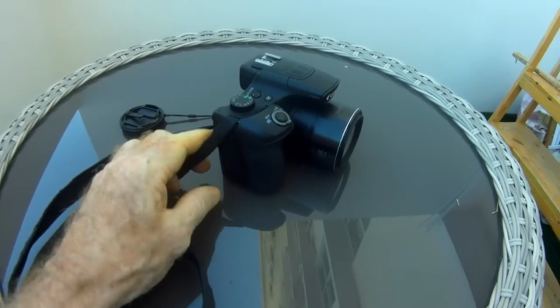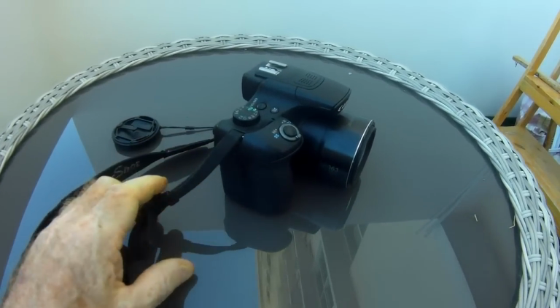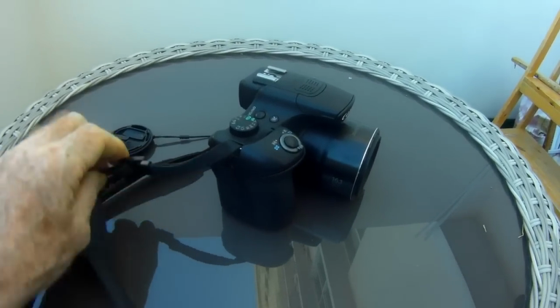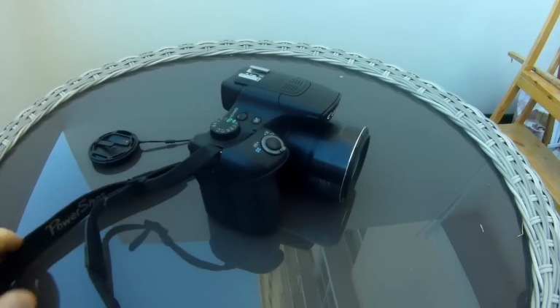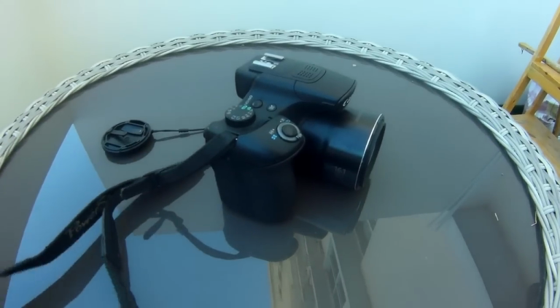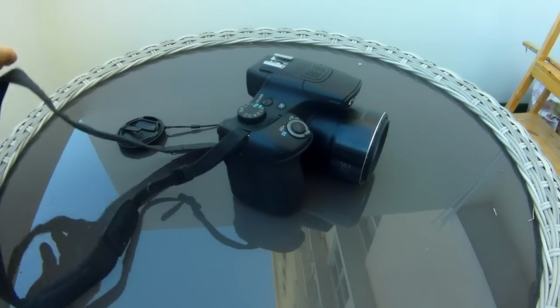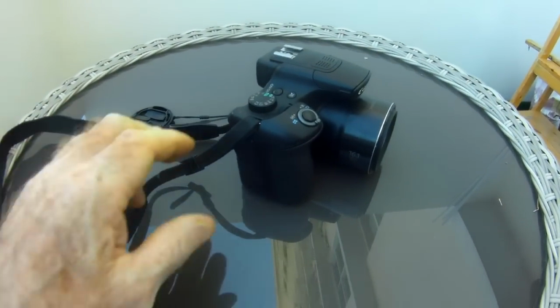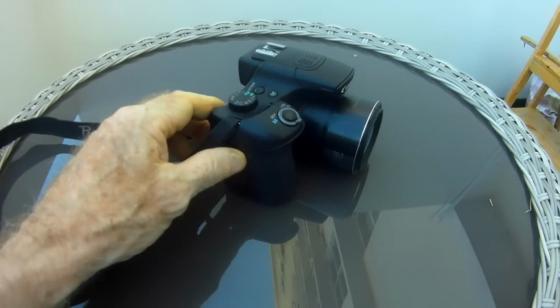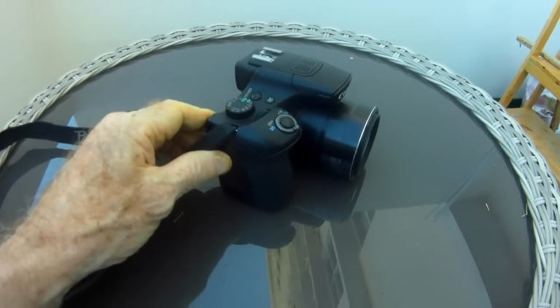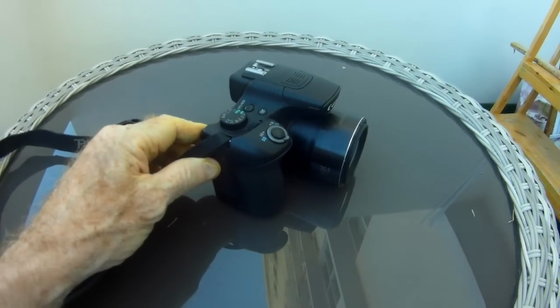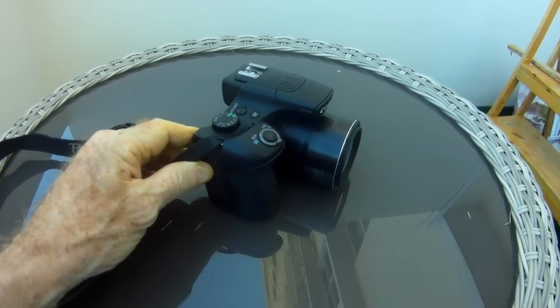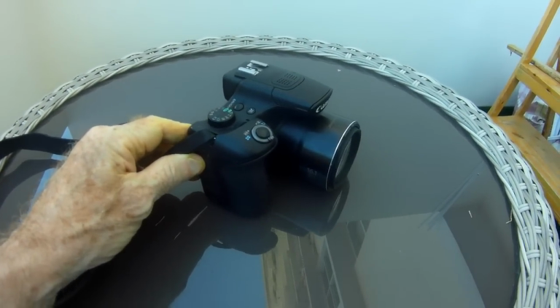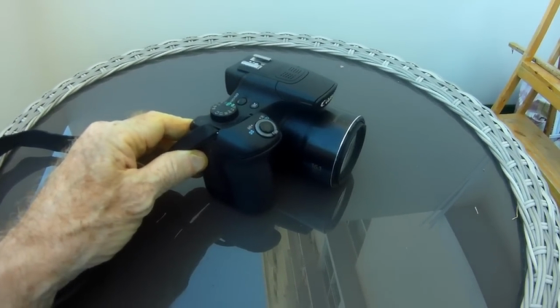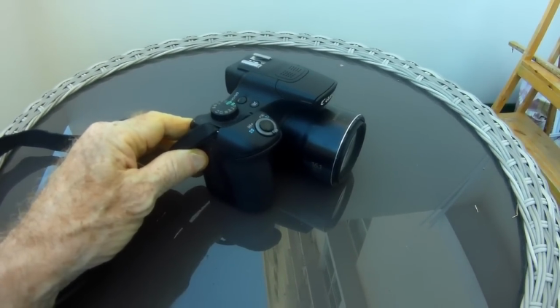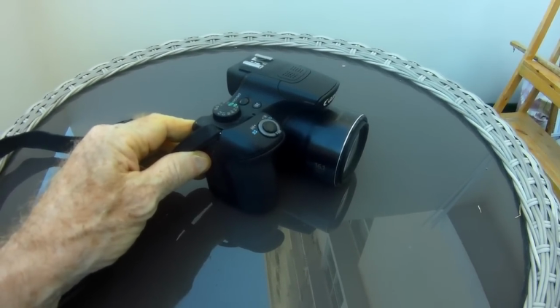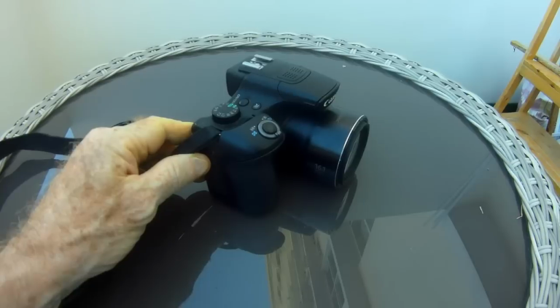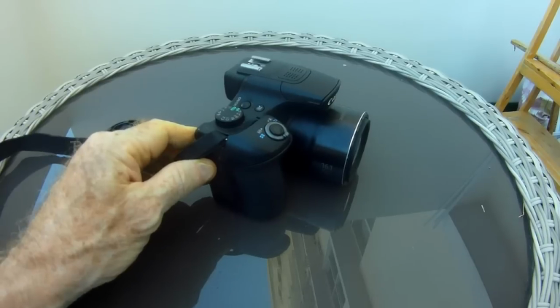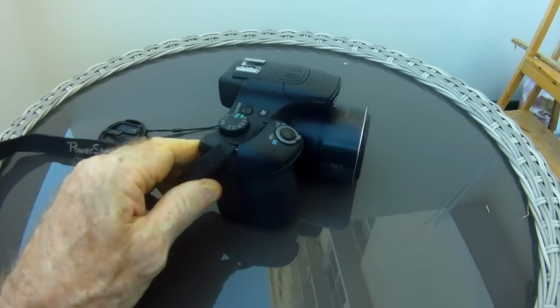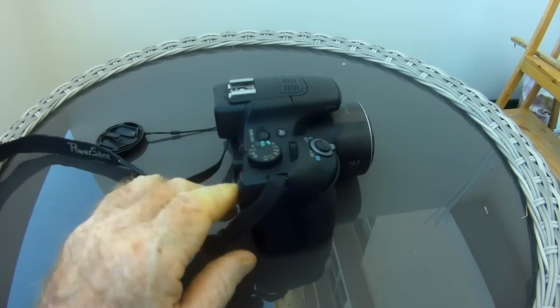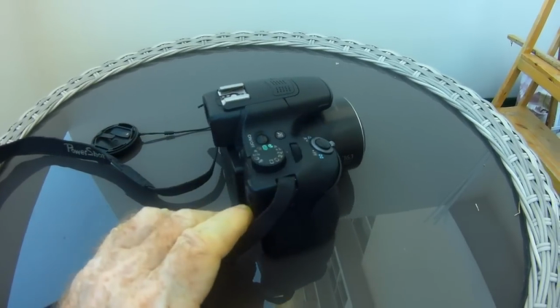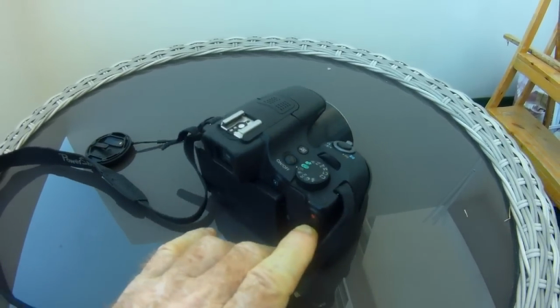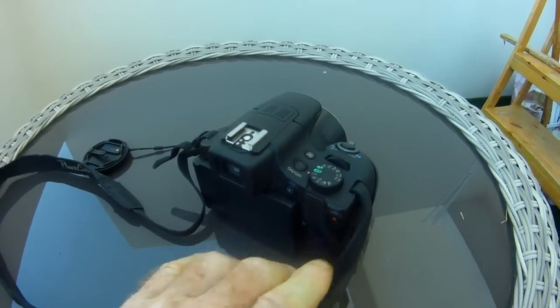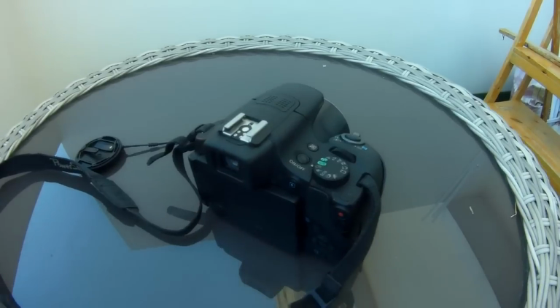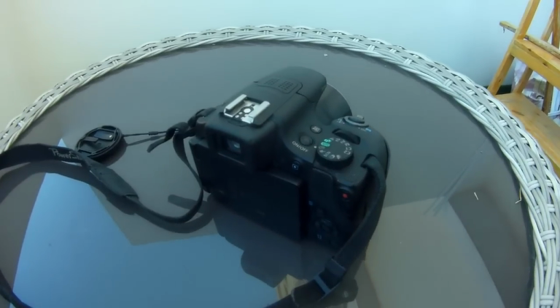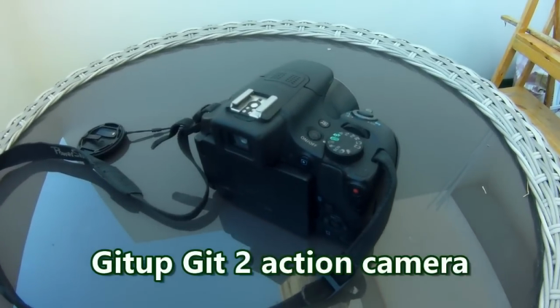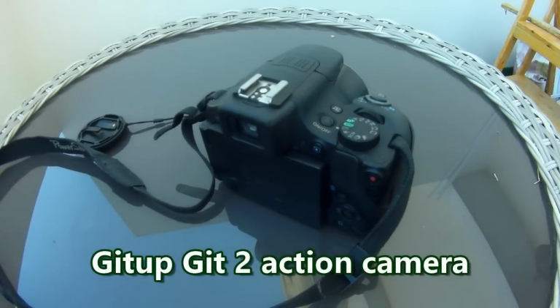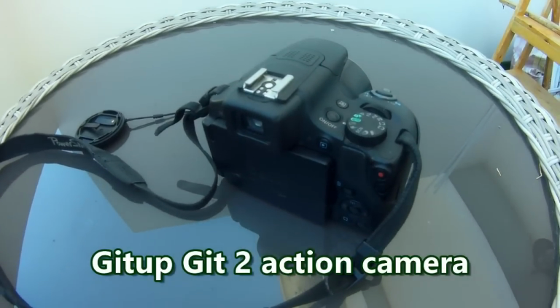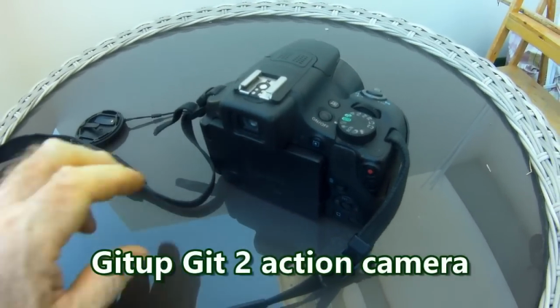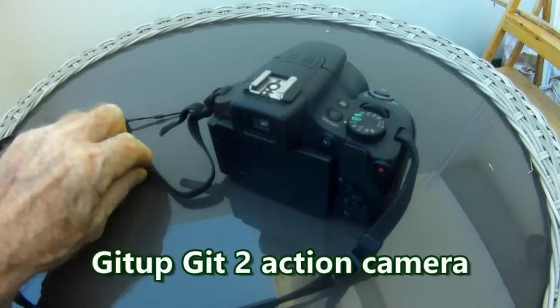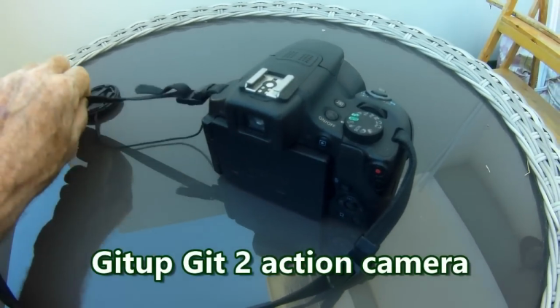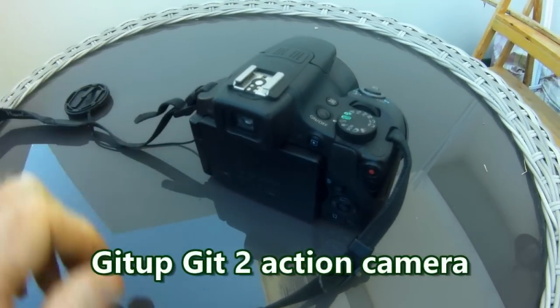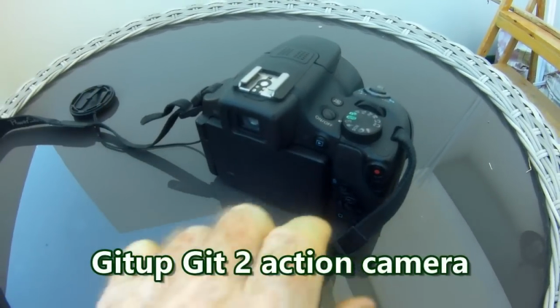It's a great little SuperZoom. It's not pocketable unless you've got an awfully big pocket, so I don't carry it around with me every day like I do my little GoPro wannabe that I'm using to film this.